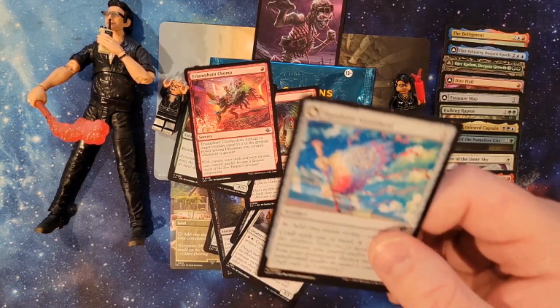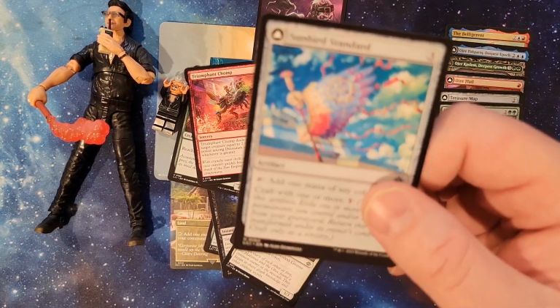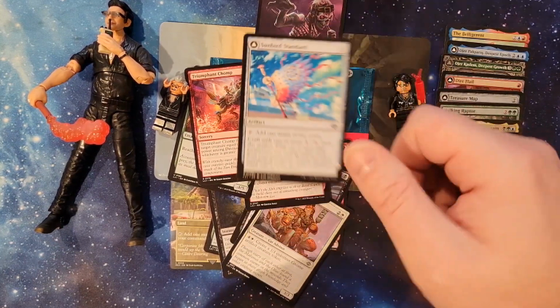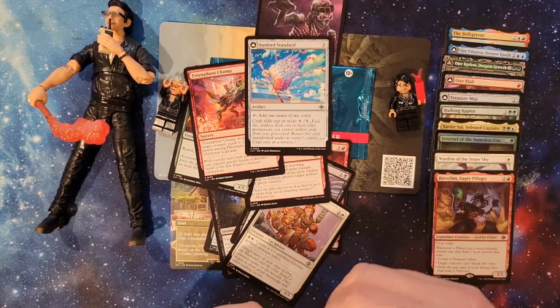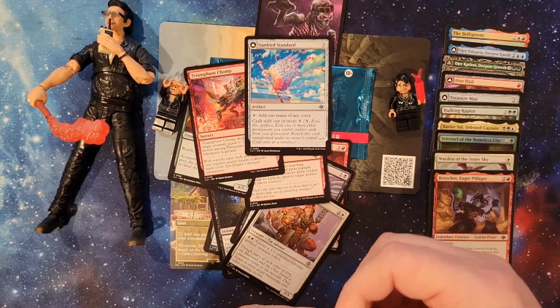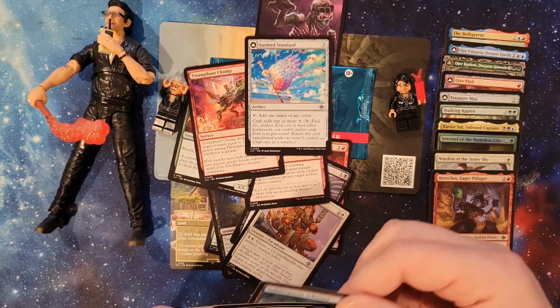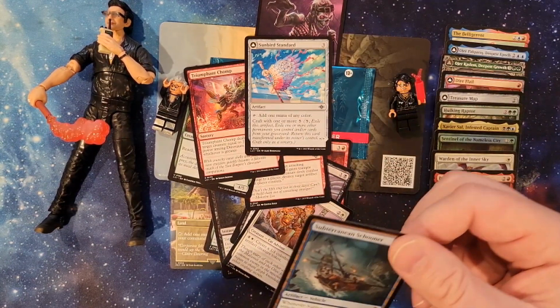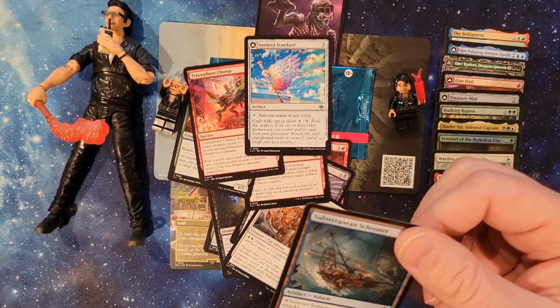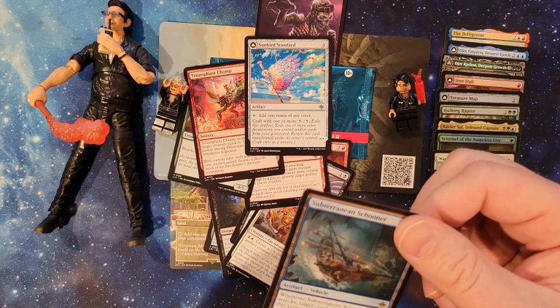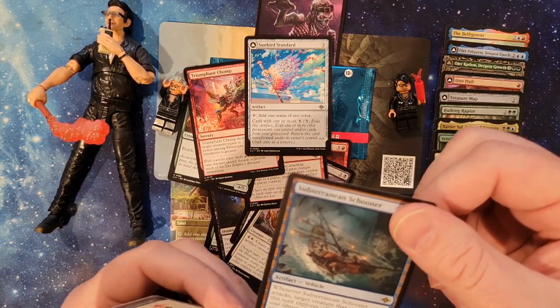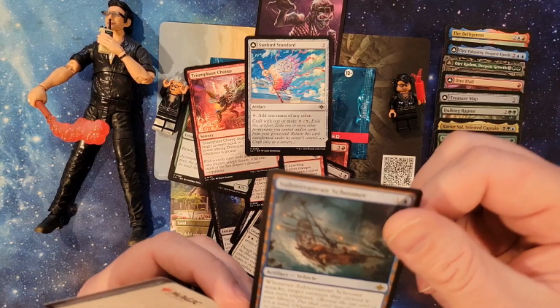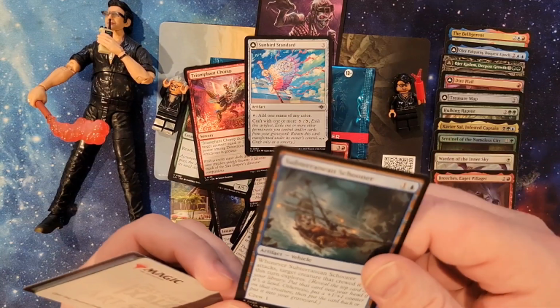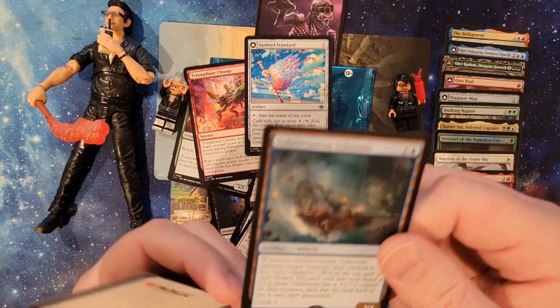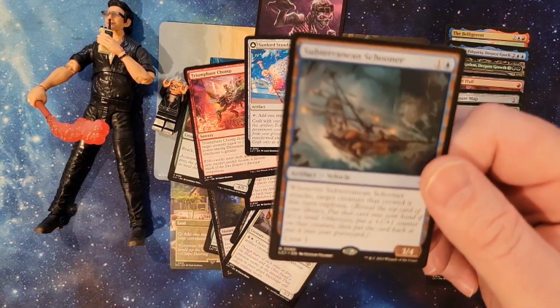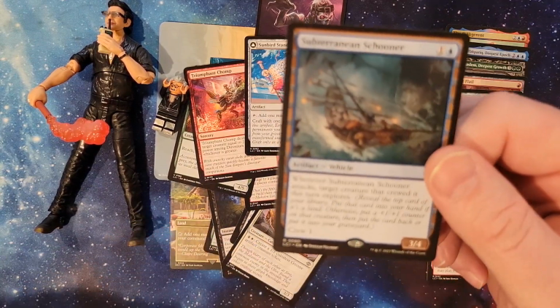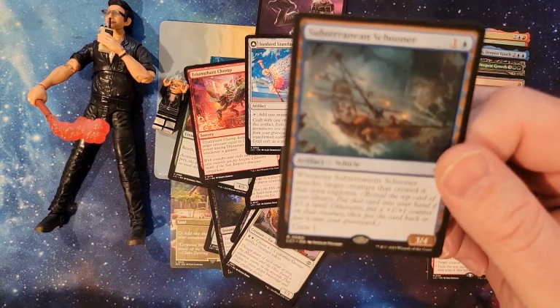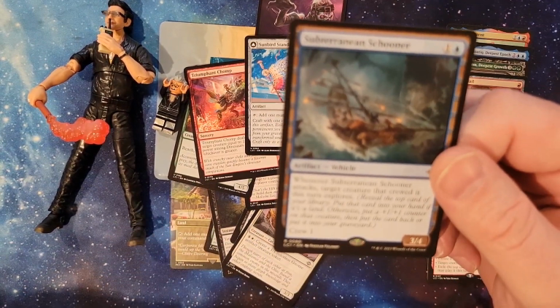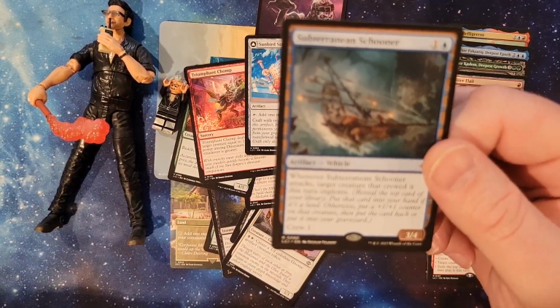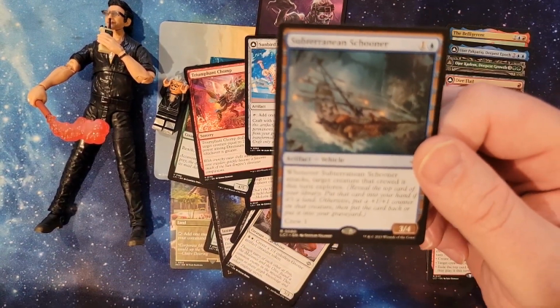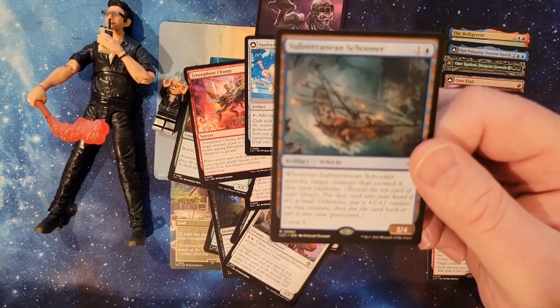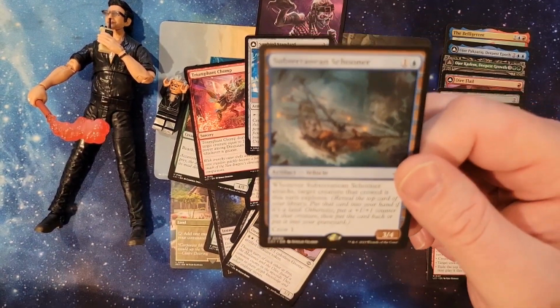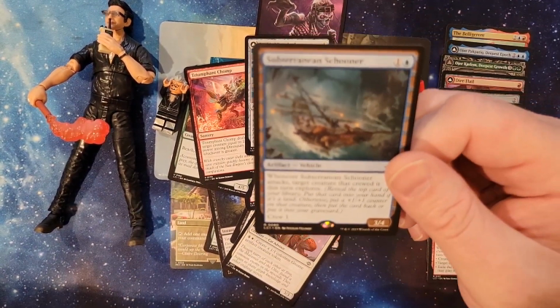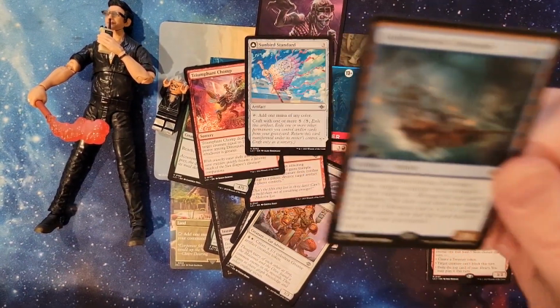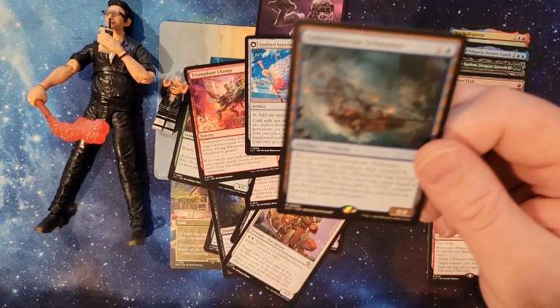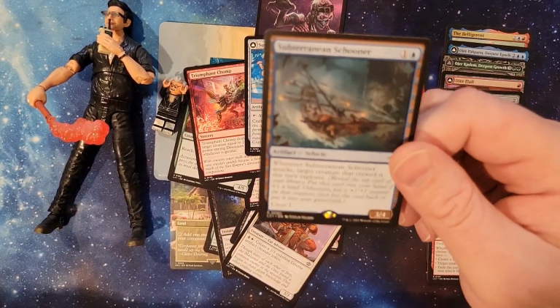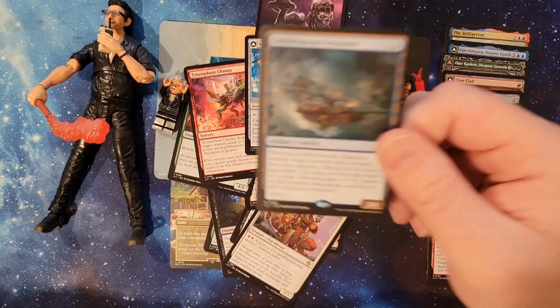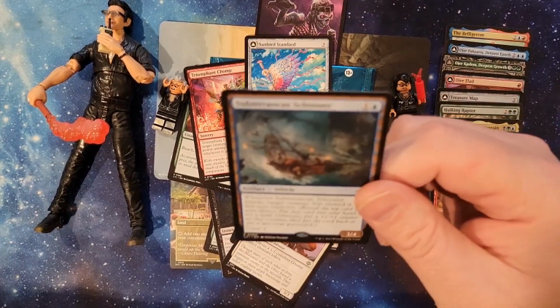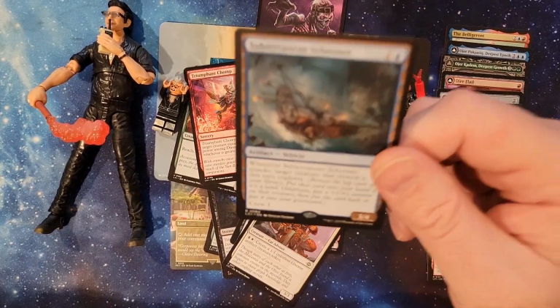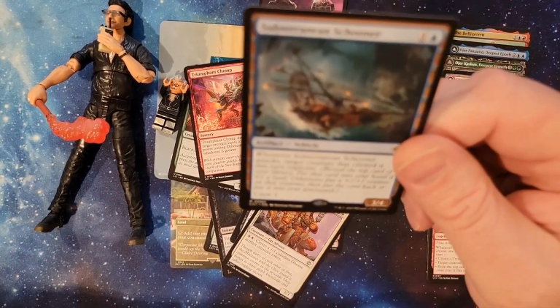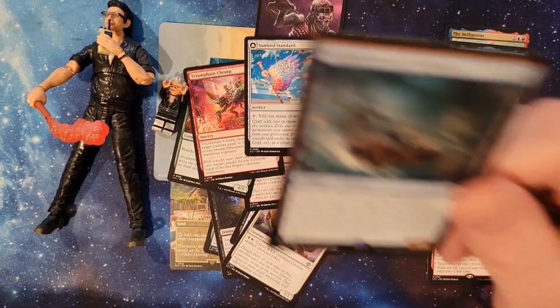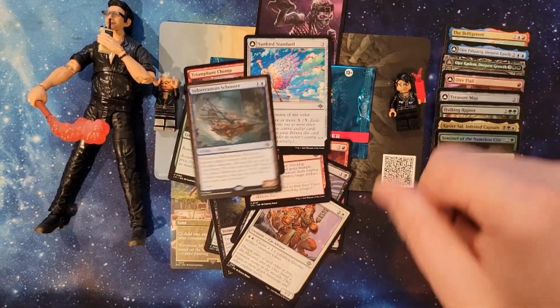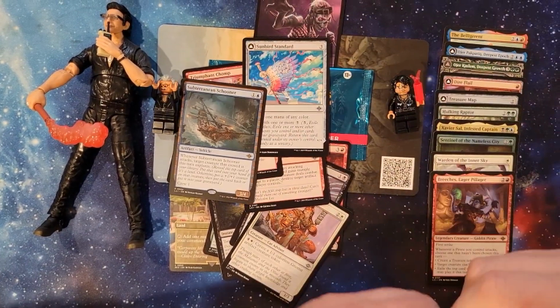Sunbird Standard. Subterranean Schooner. Lame. We're not even going to read it.